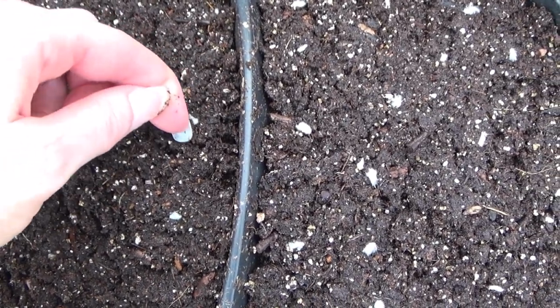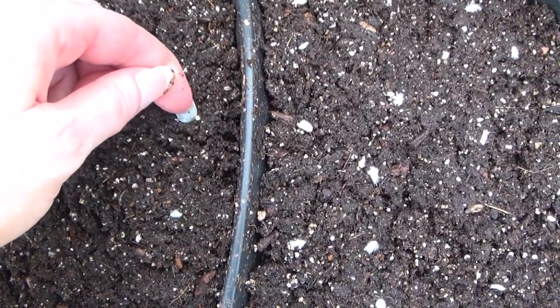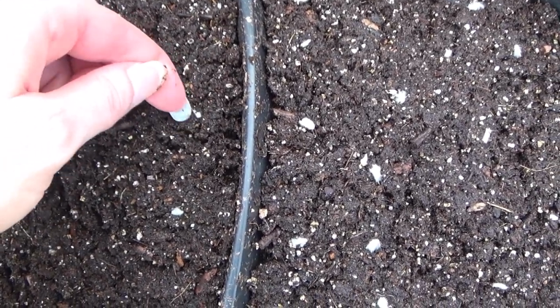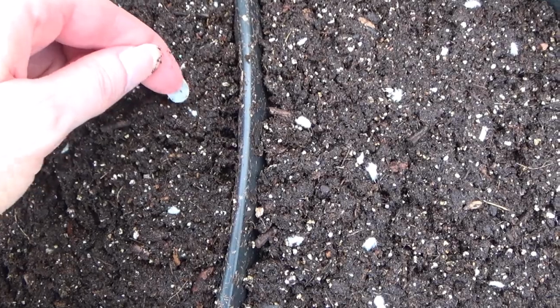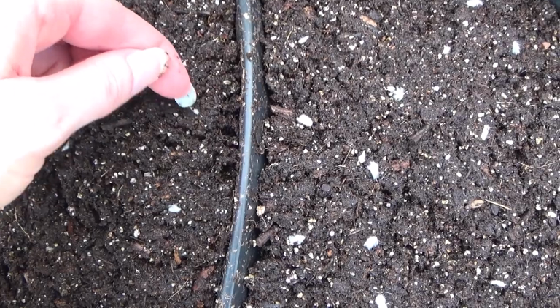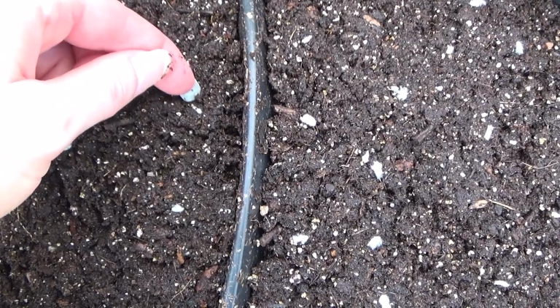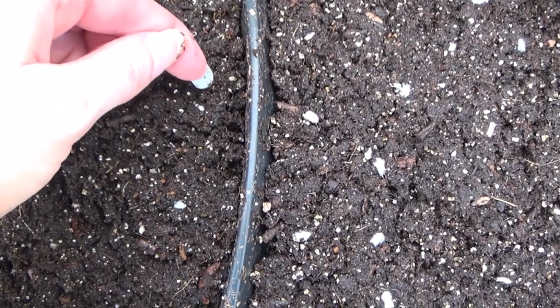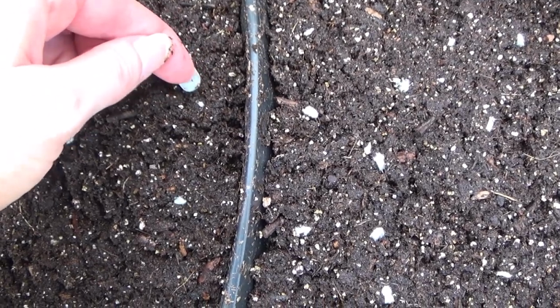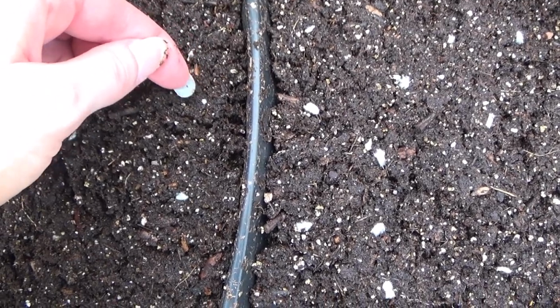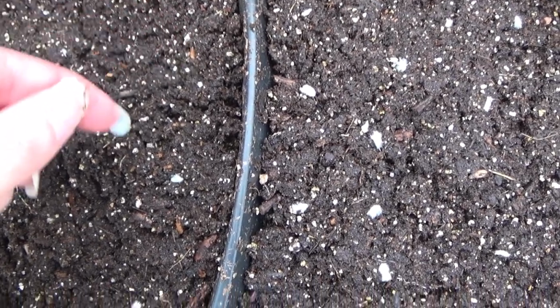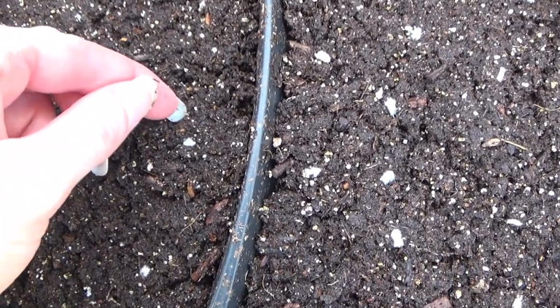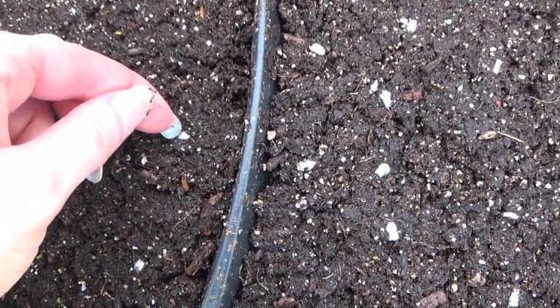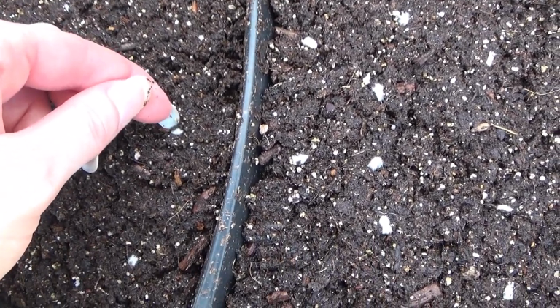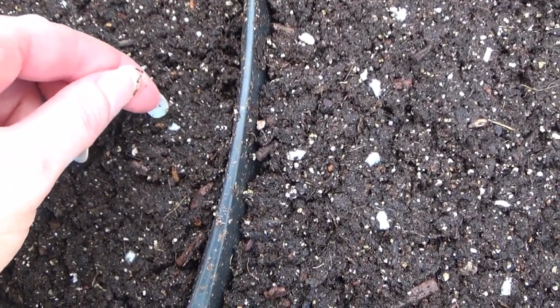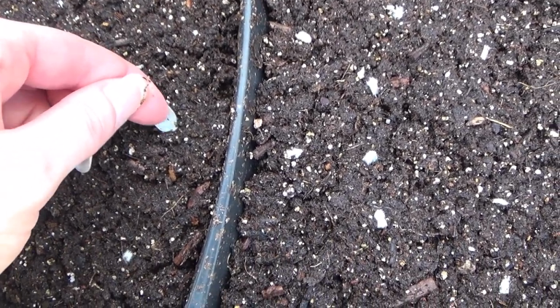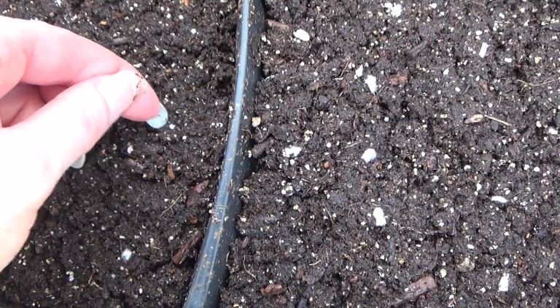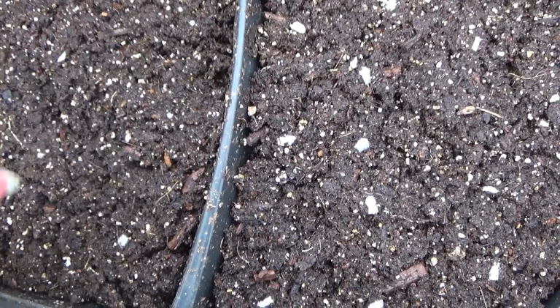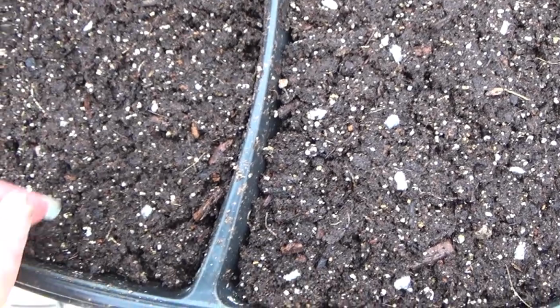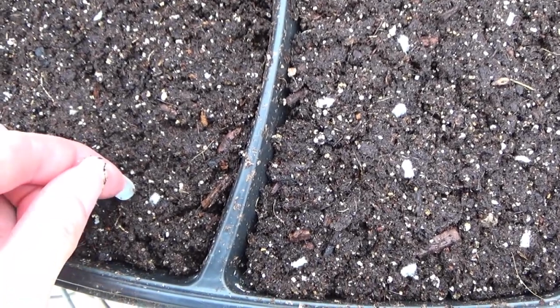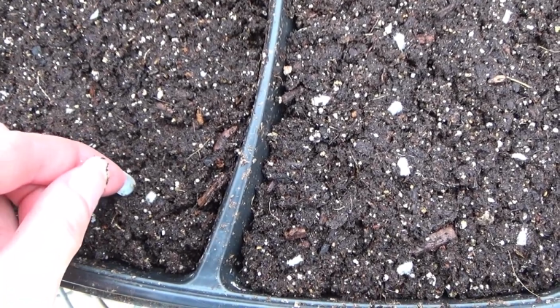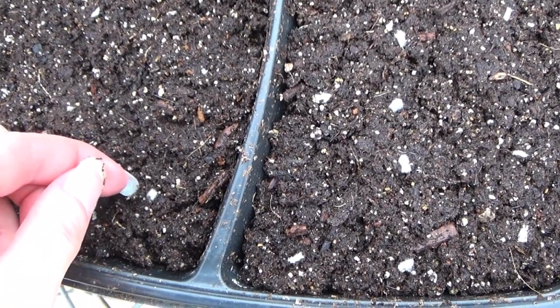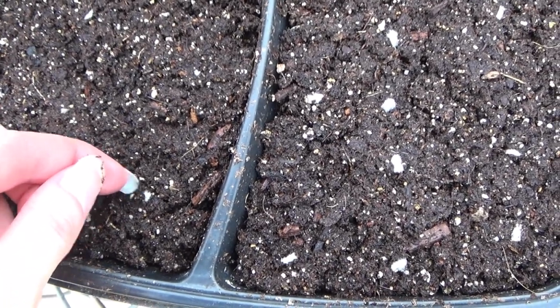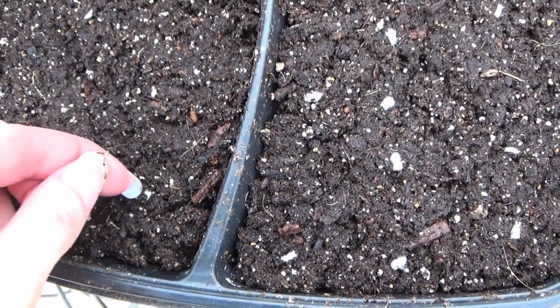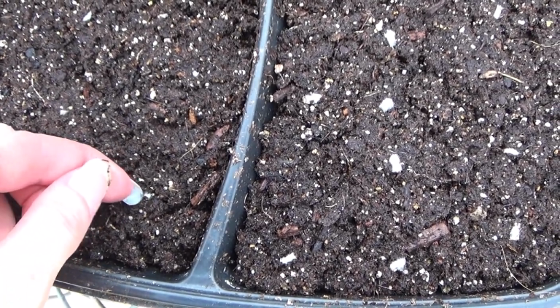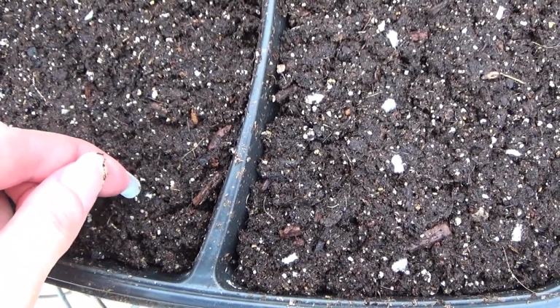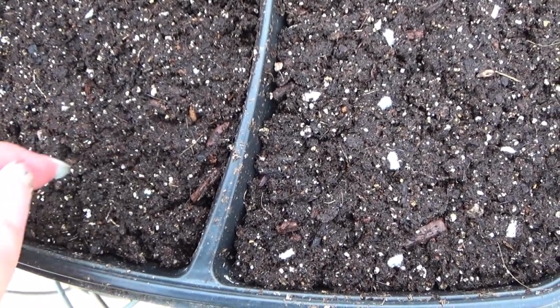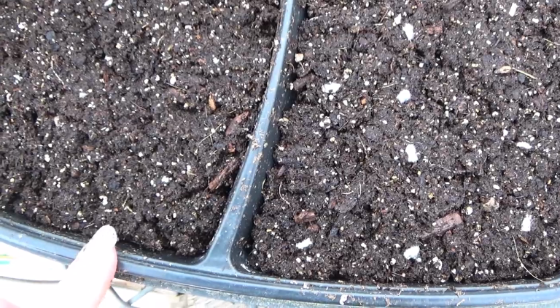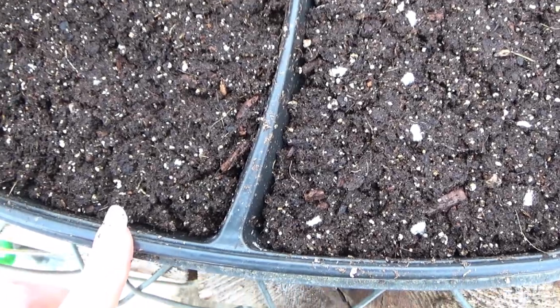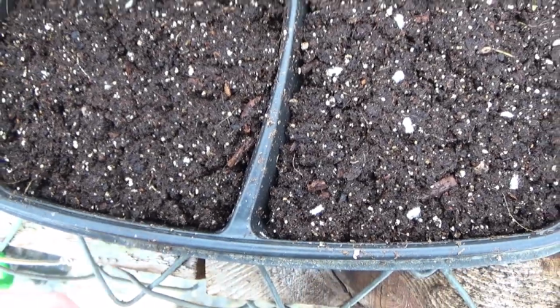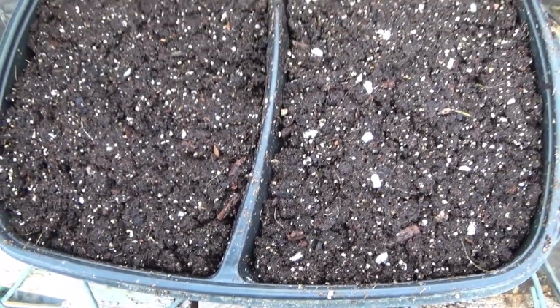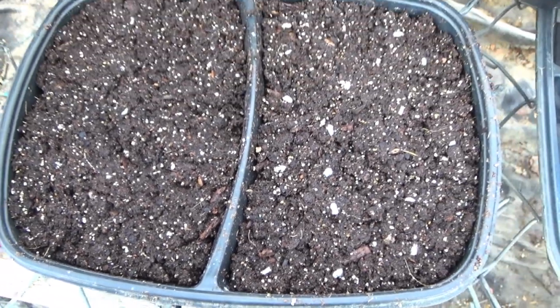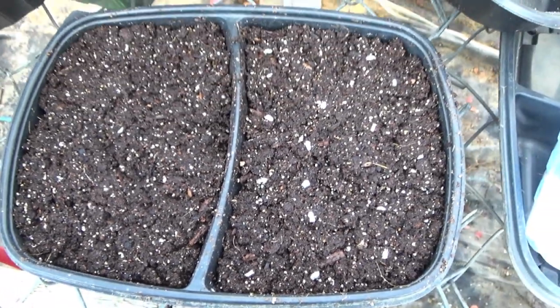The thing with the side that I'm not going to cover is I'm going to have to check on them a lot more to make sure that they don't dry out. So I'll just use a little mister to make sure they stay nice and moist.